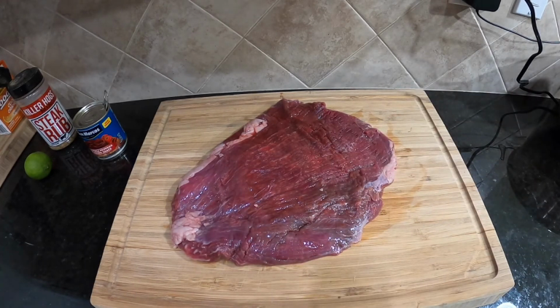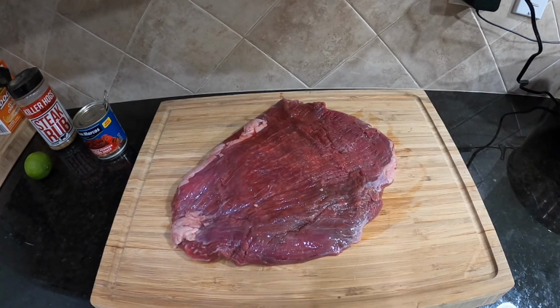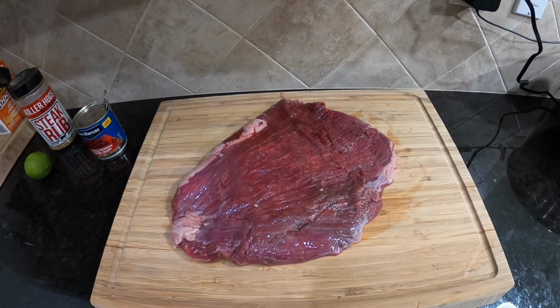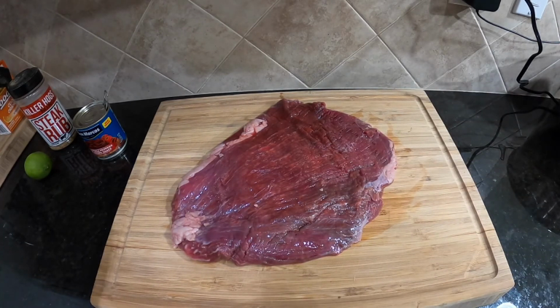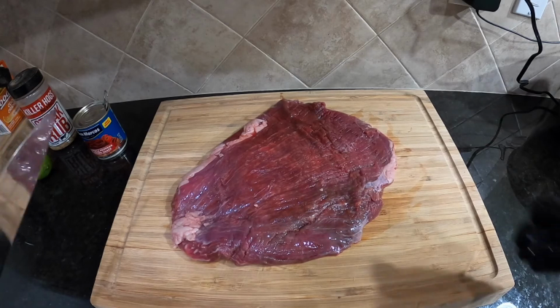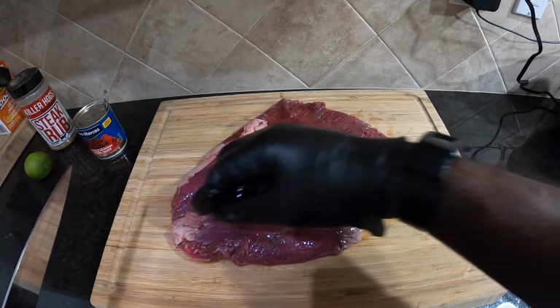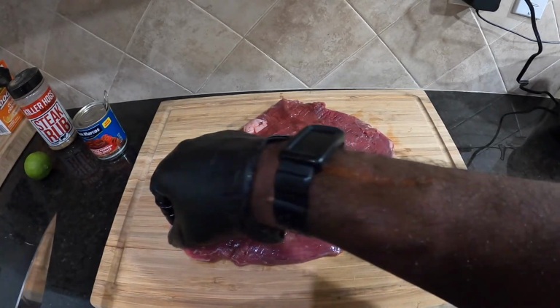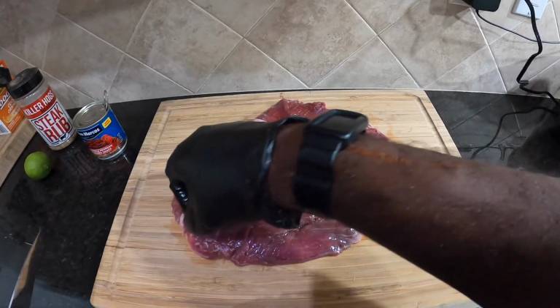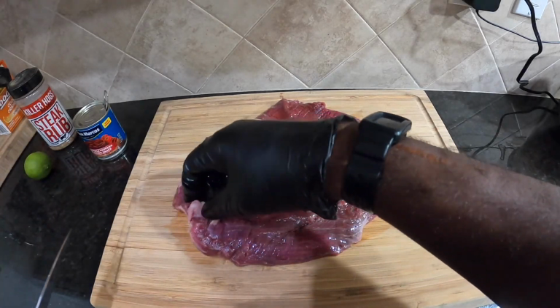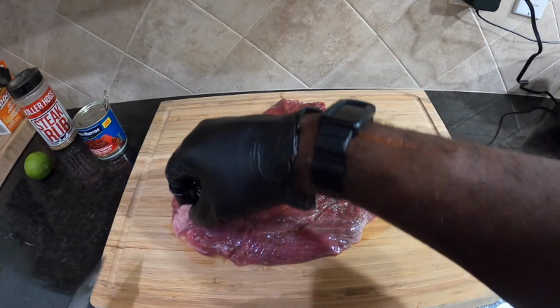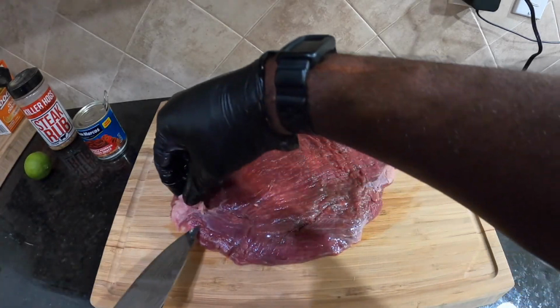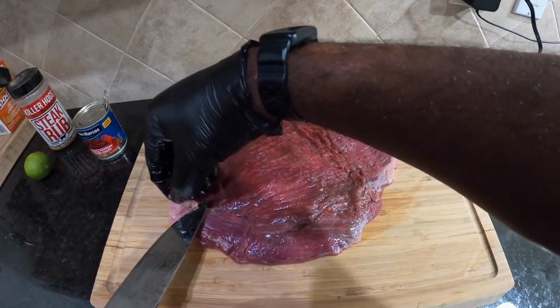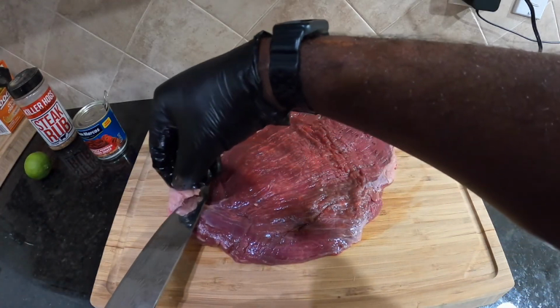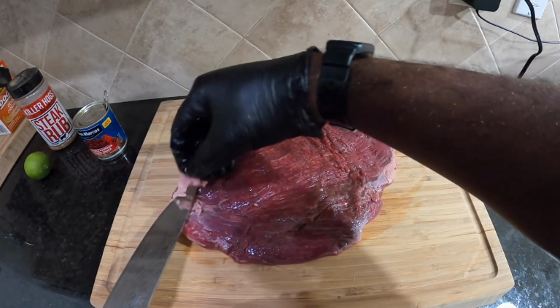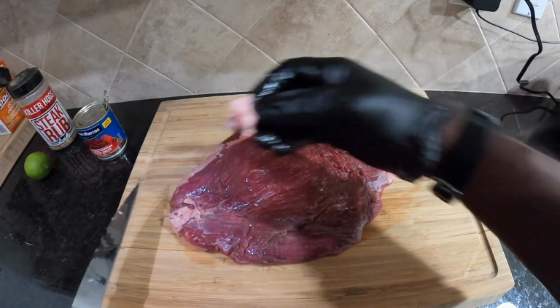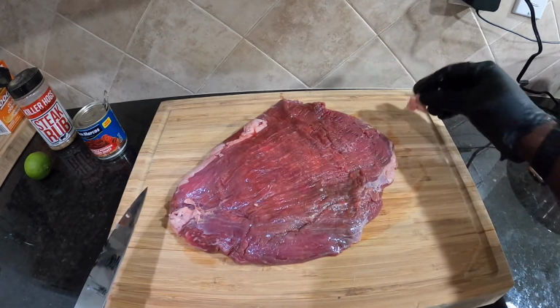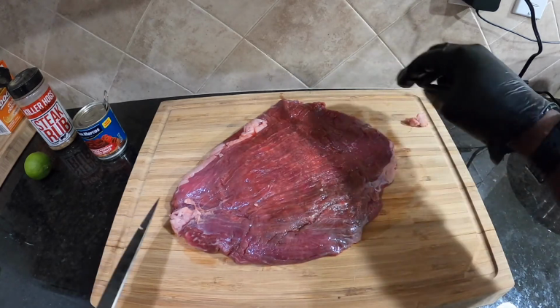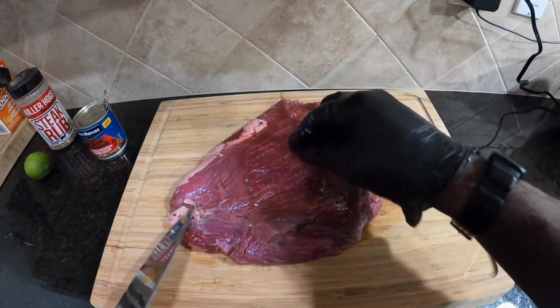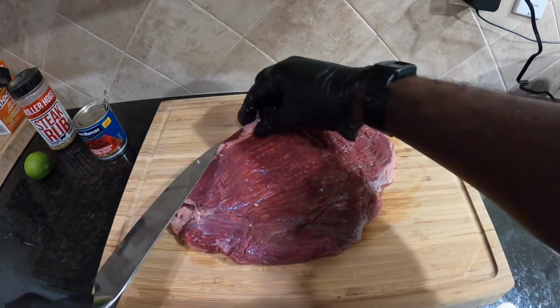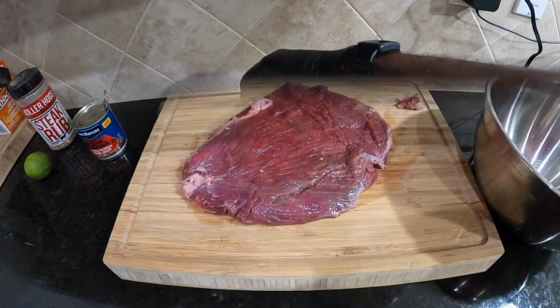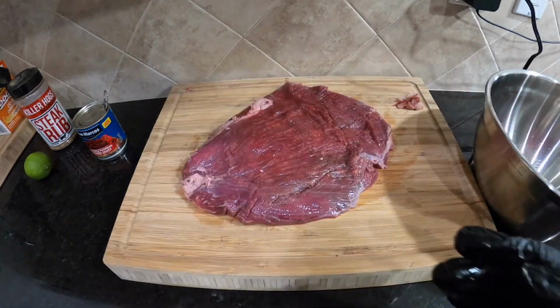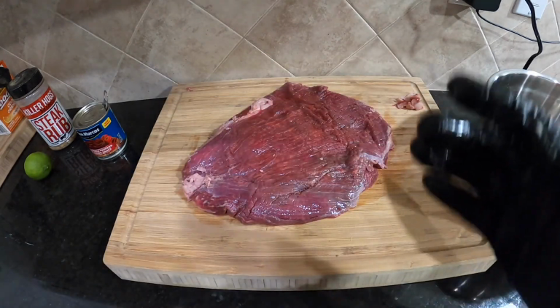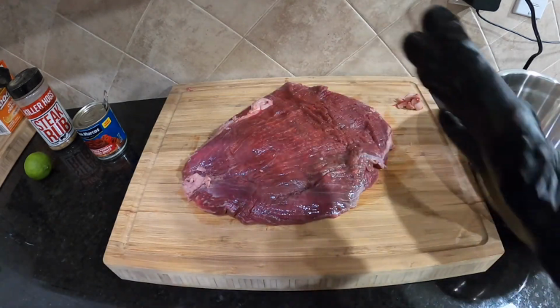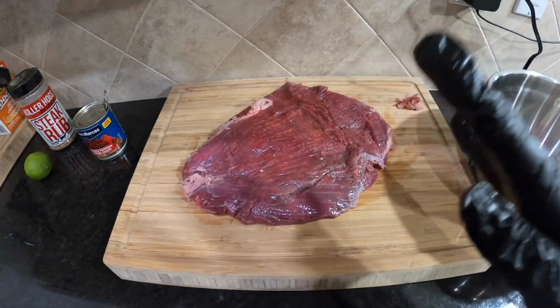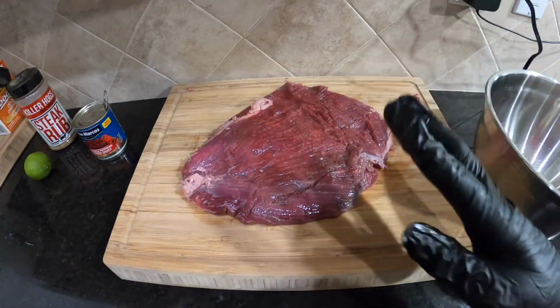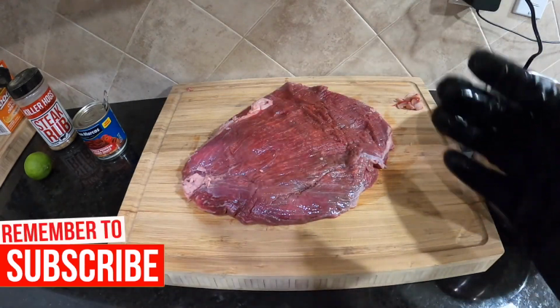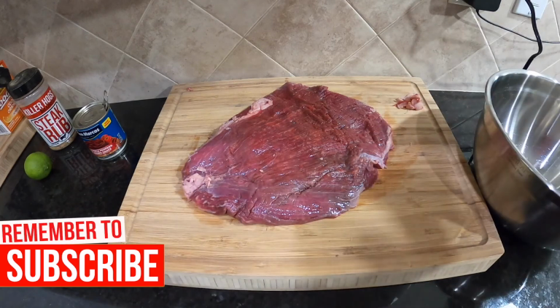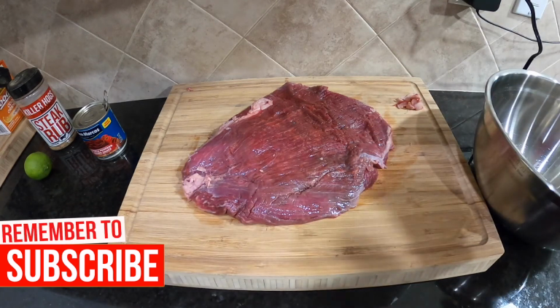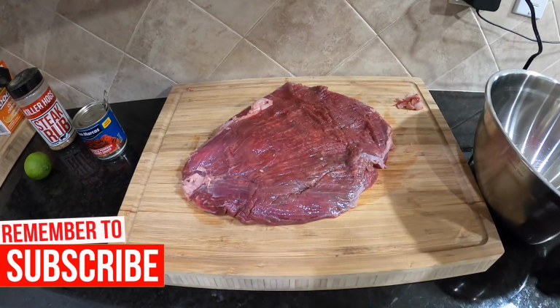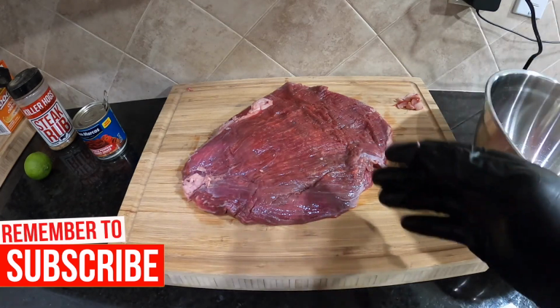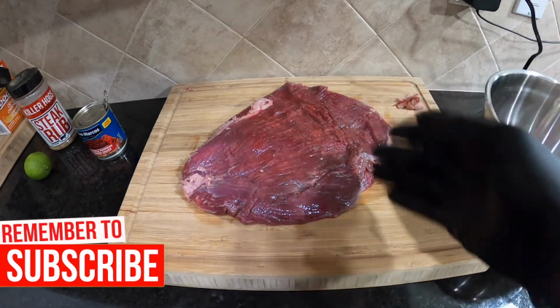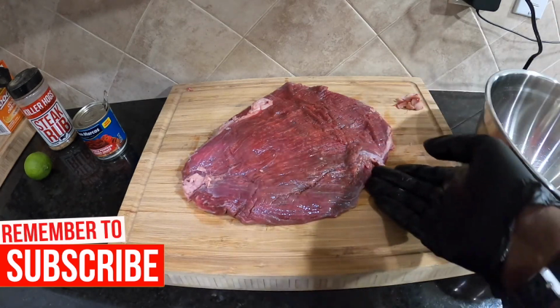So we're just going to trim up a little bit of the little fatty pieces. We could keep them on because this is a pretty lean cut of meat, but I like to take off these little pieces here. All right, so we're all trimmed up, so now we just have to add a couple ingredients to this bowl here, and then we're going to go ahead and get this marinated.